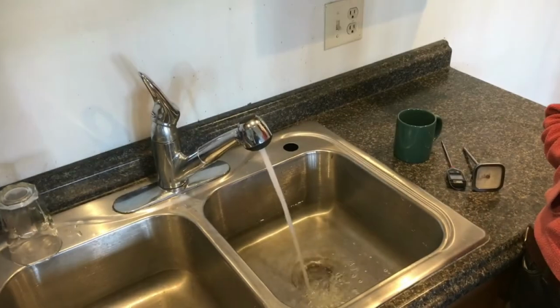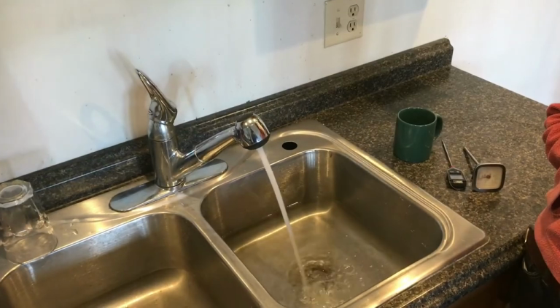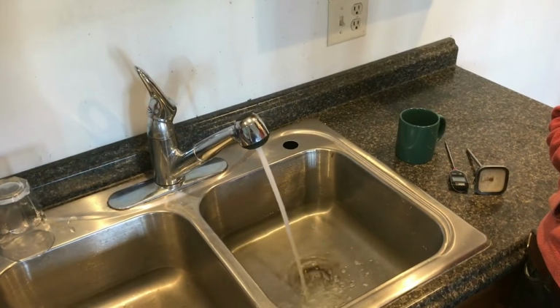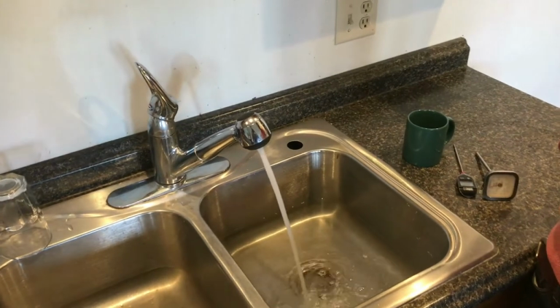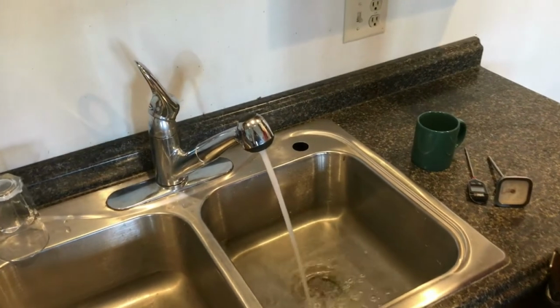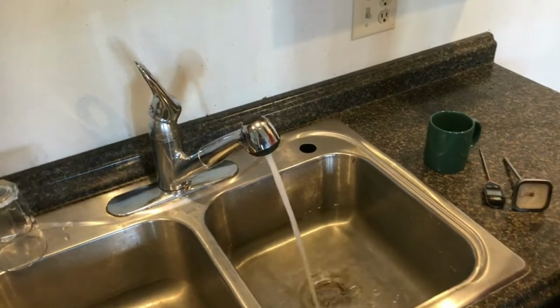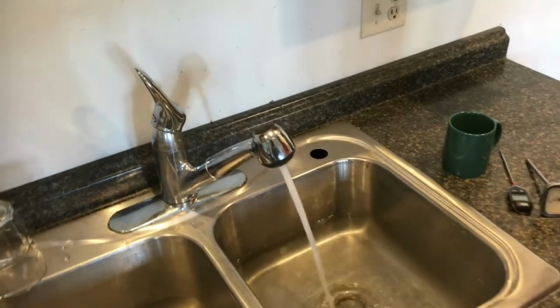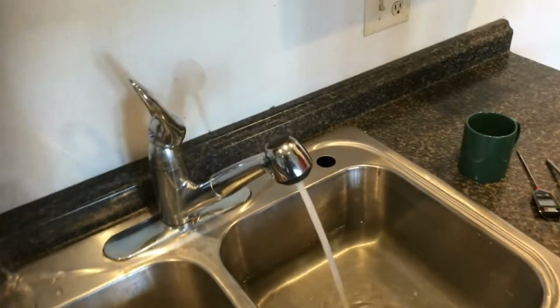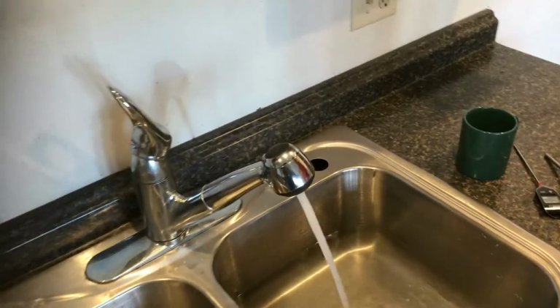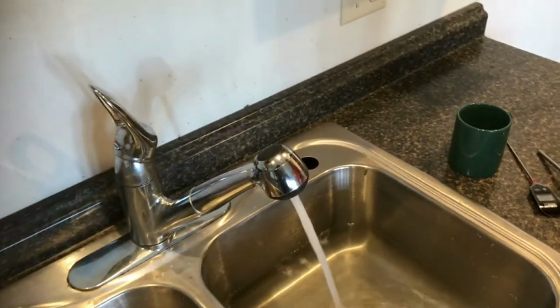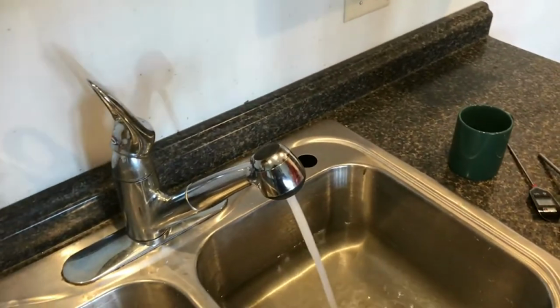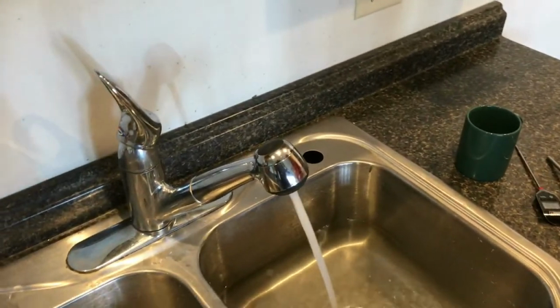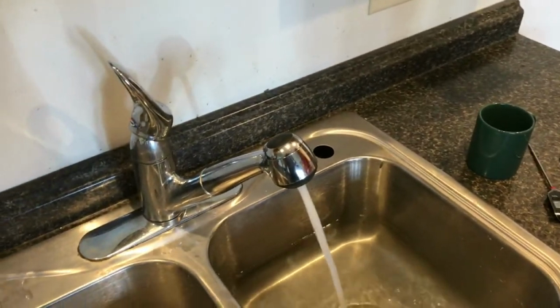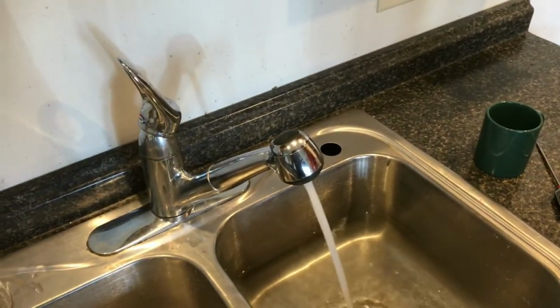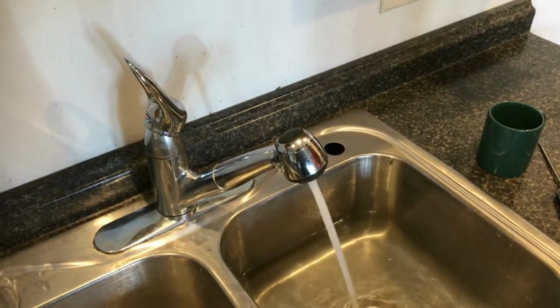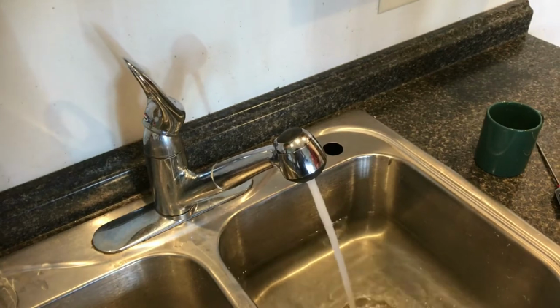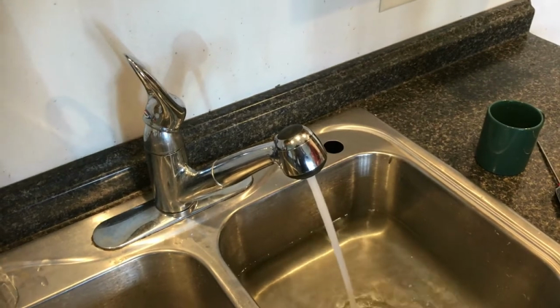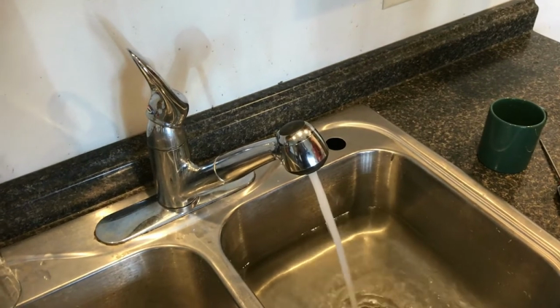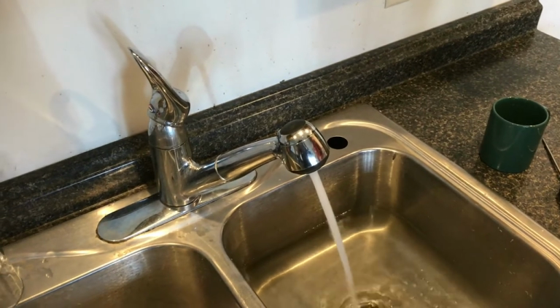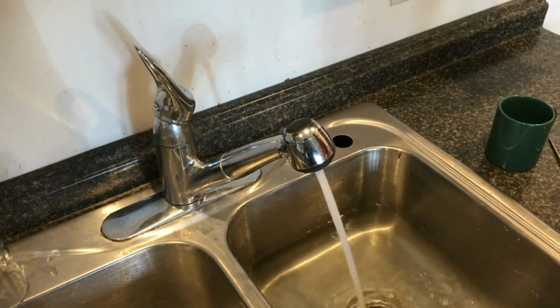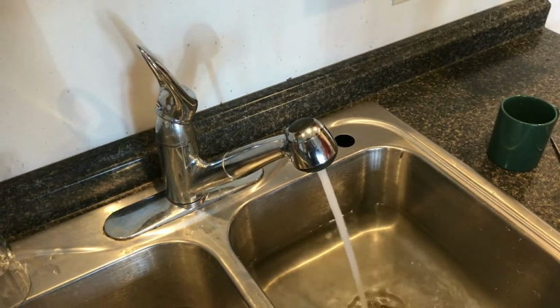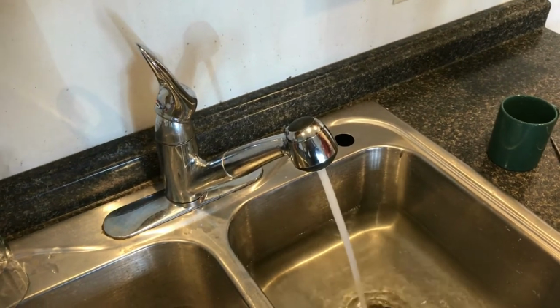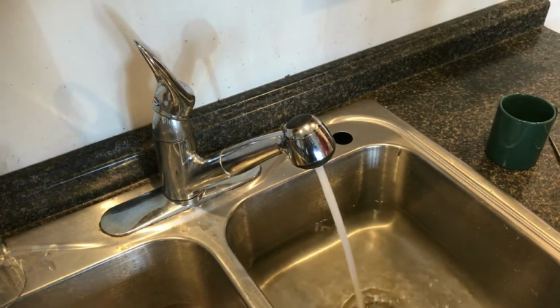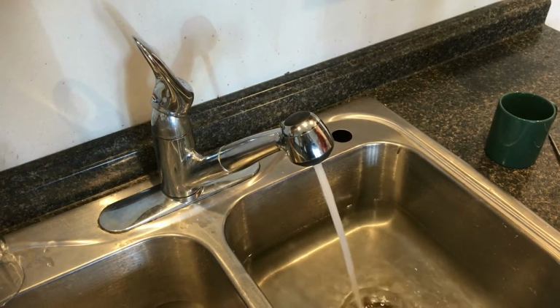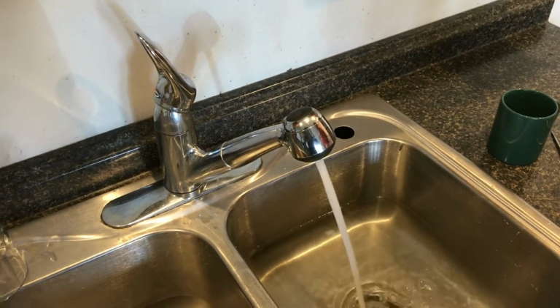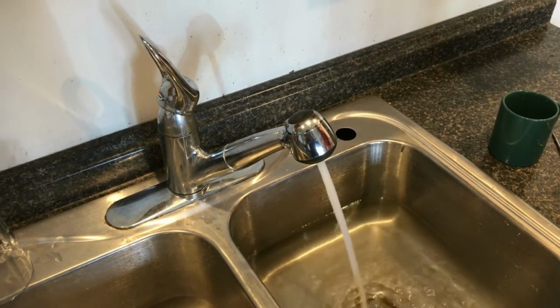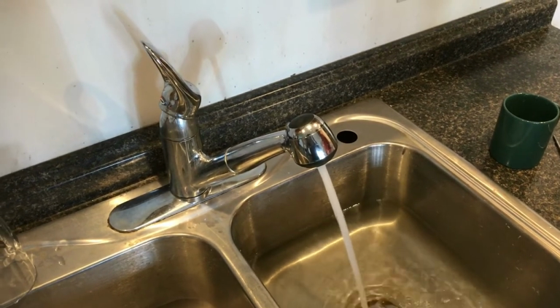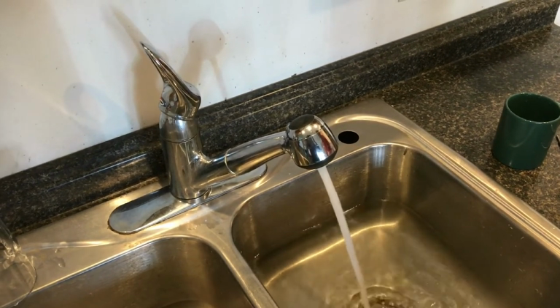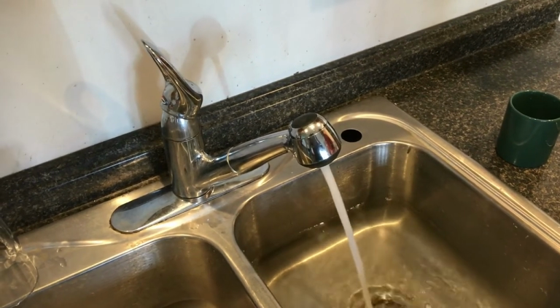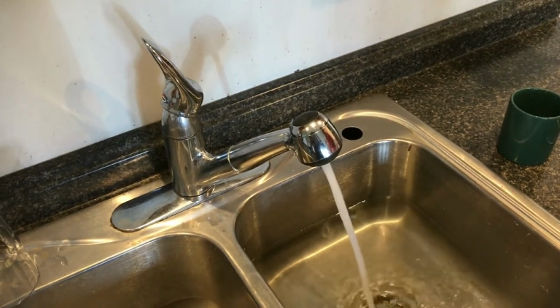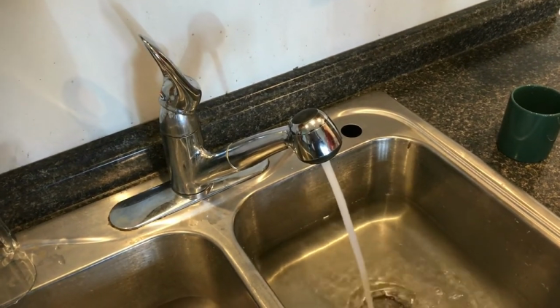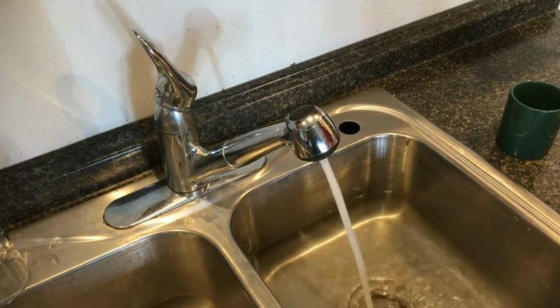Today we're going to check how hot the water is. If you want to know what the temperature of your water is, we're going to show you how to do that.